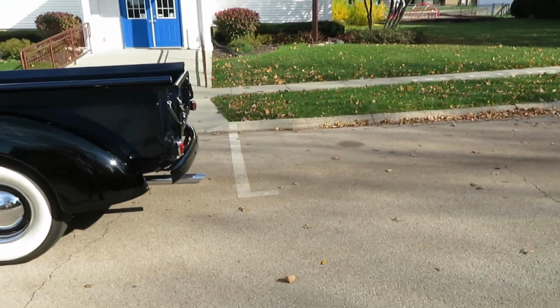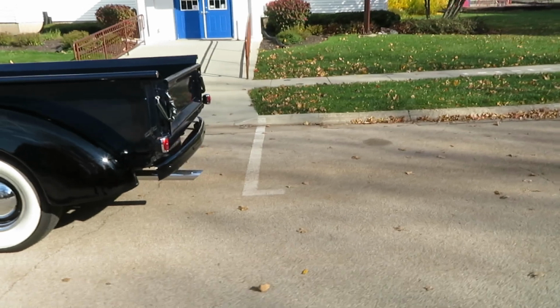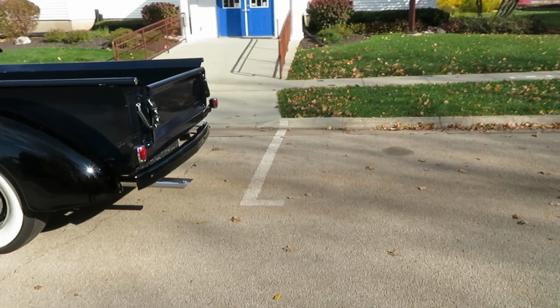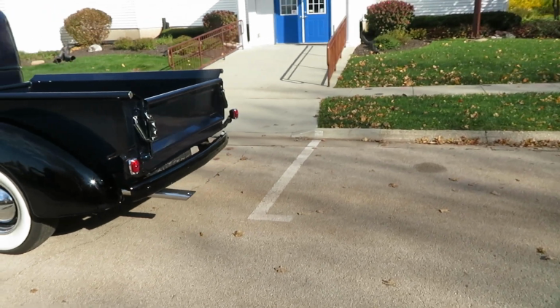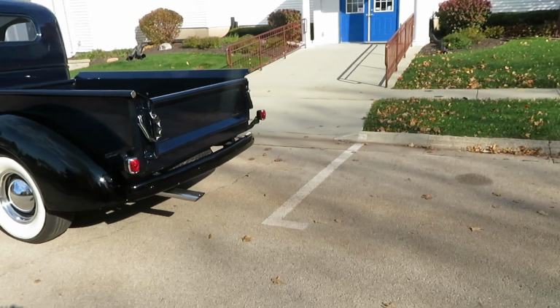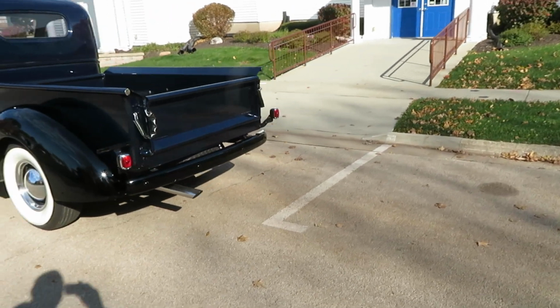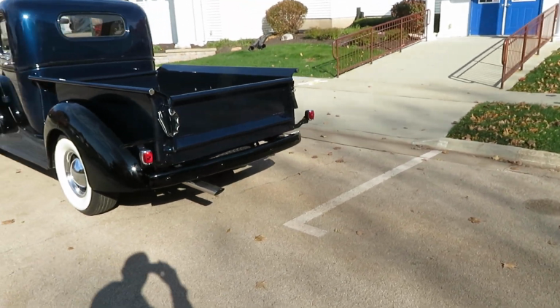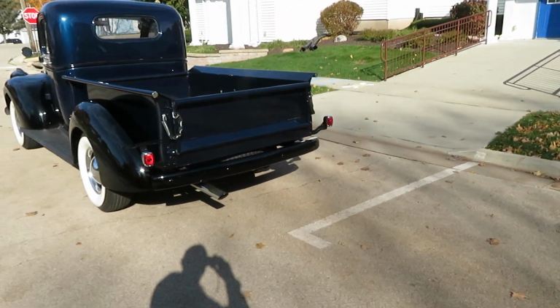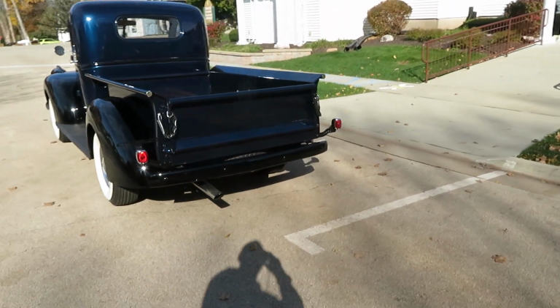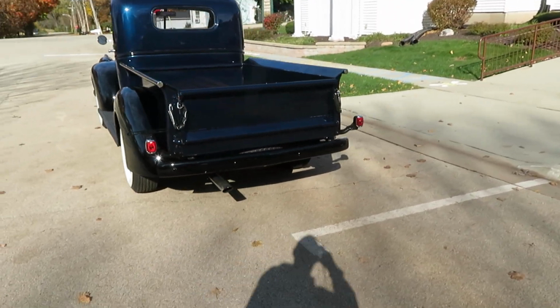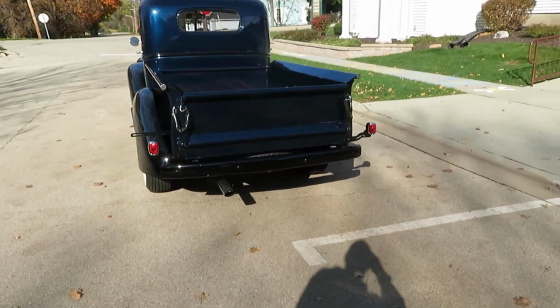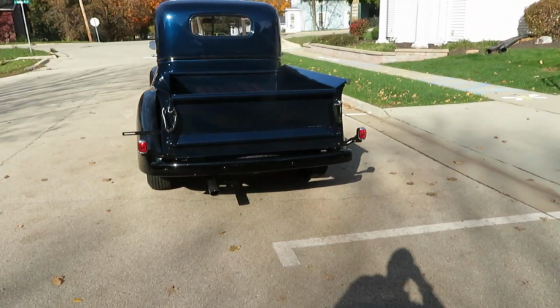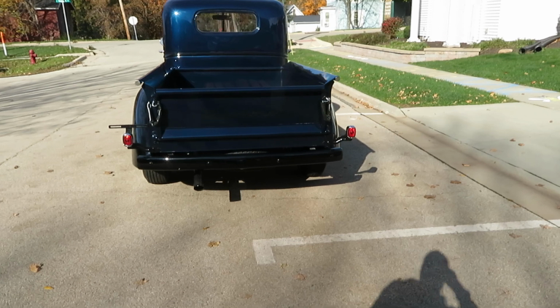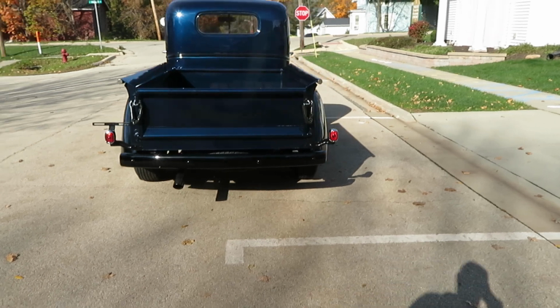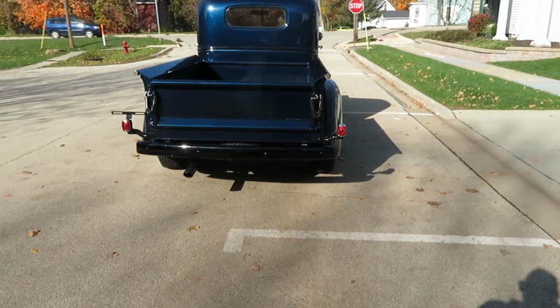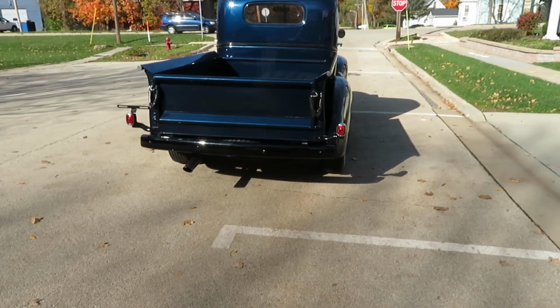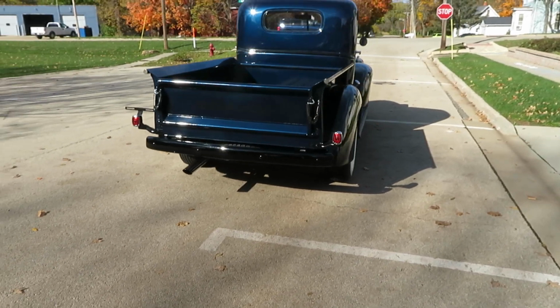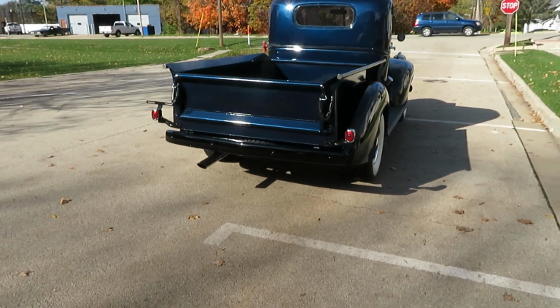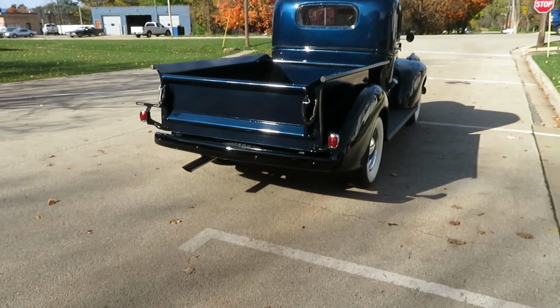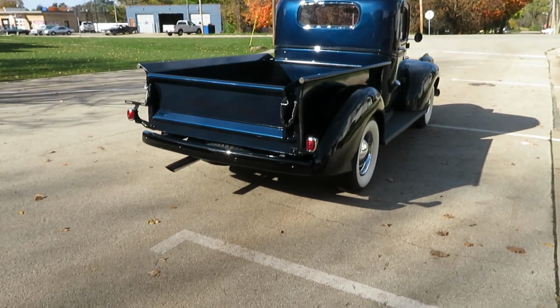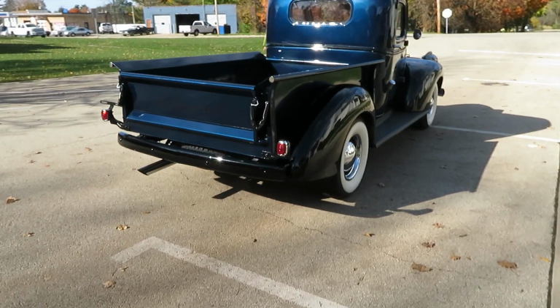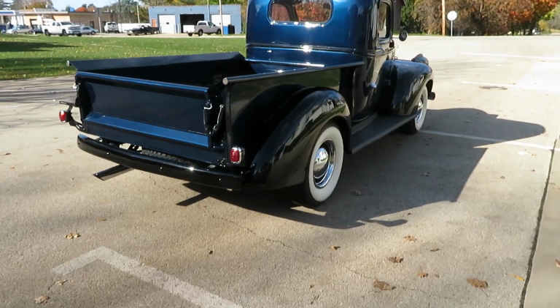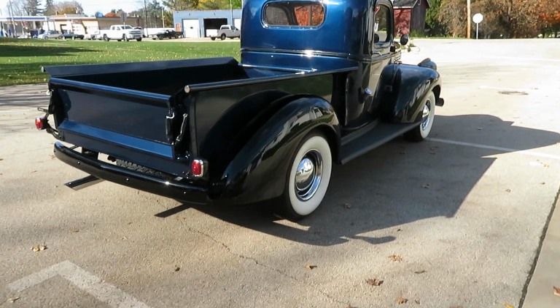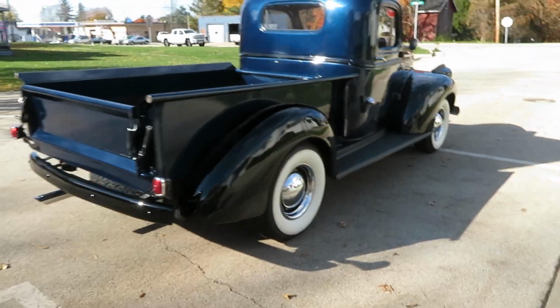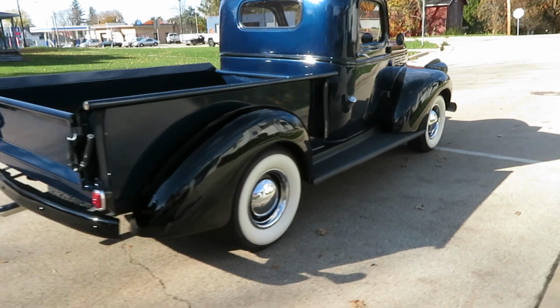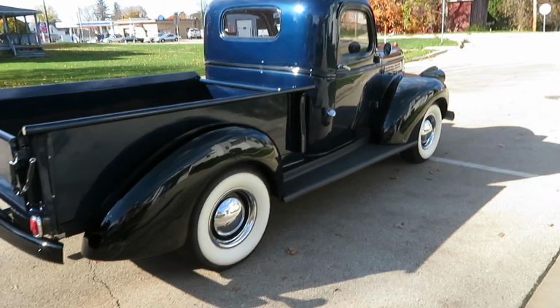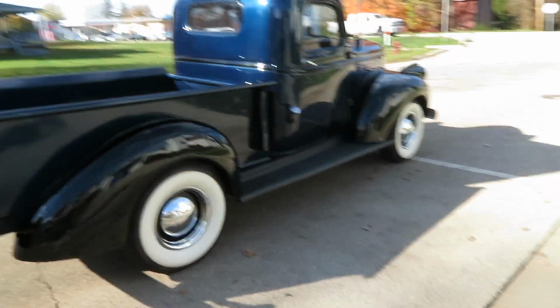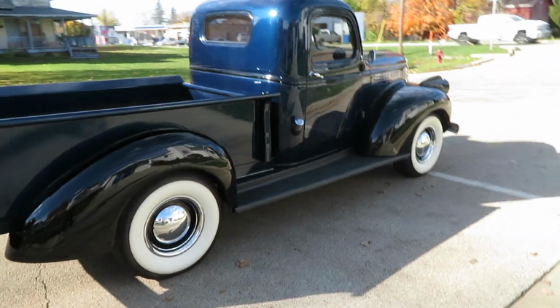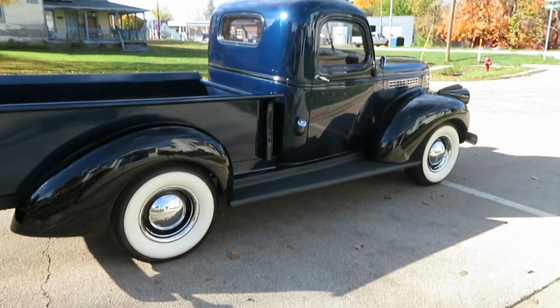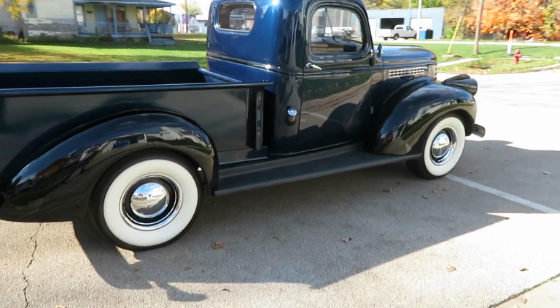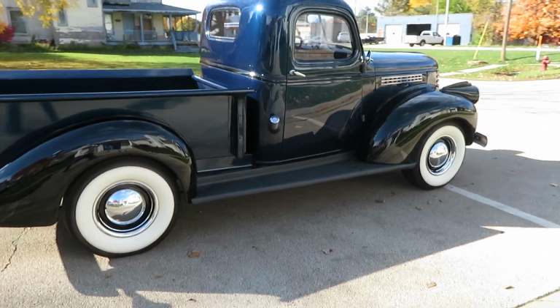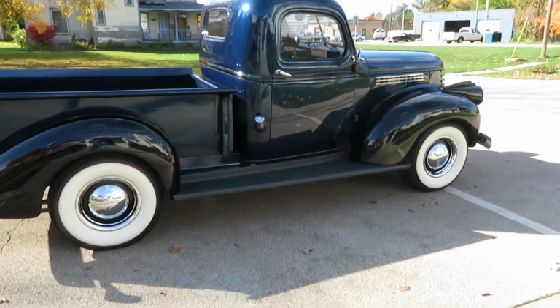Tail lights are working right now. We're going to go around and do the turn signals. It says Chevrolet on the tailgate. All steel fenders.